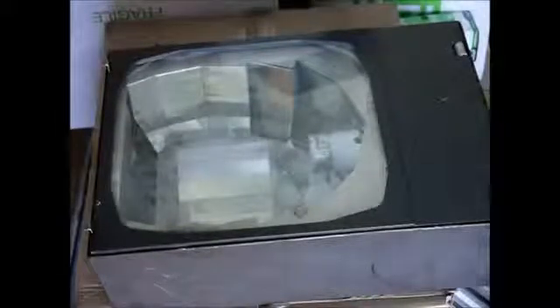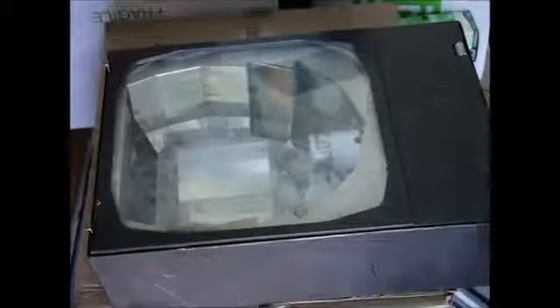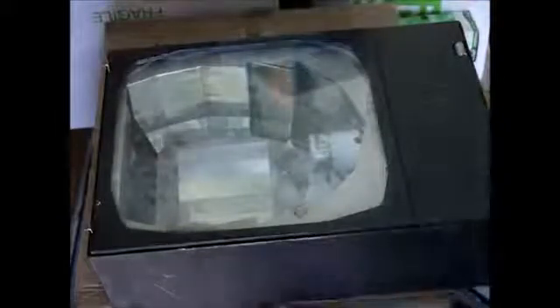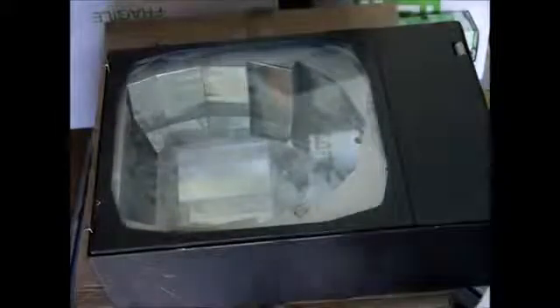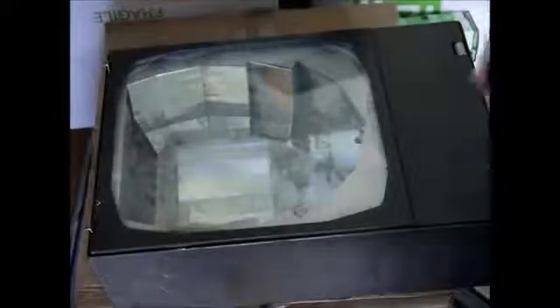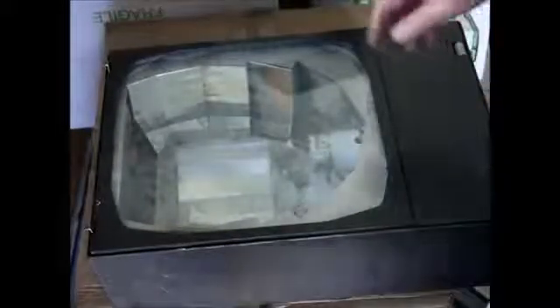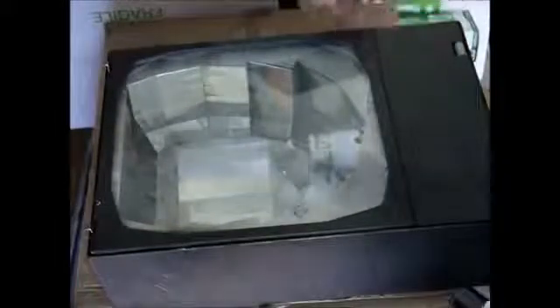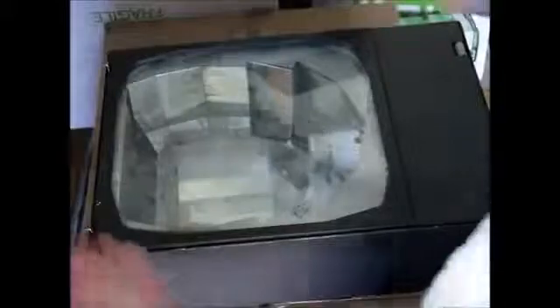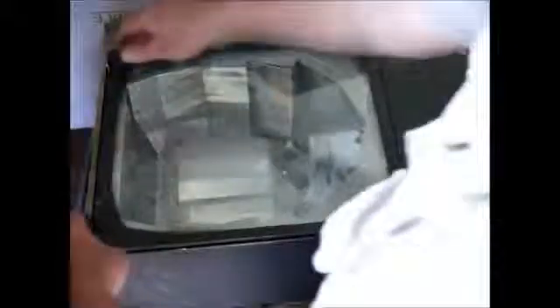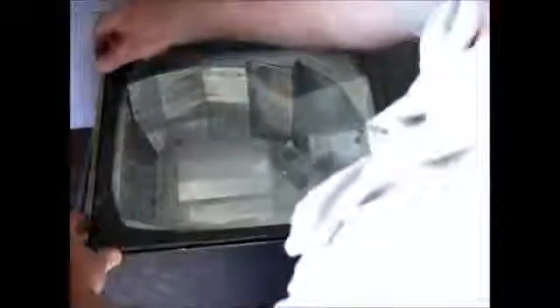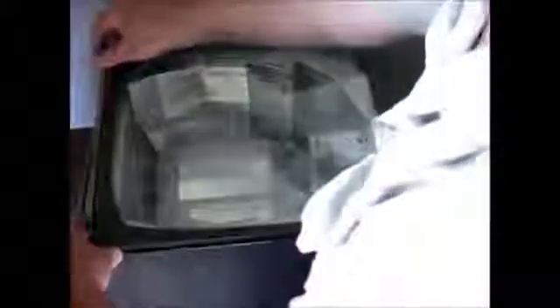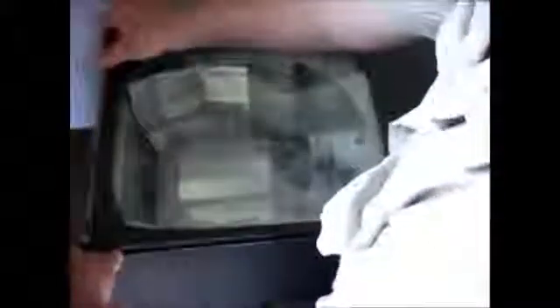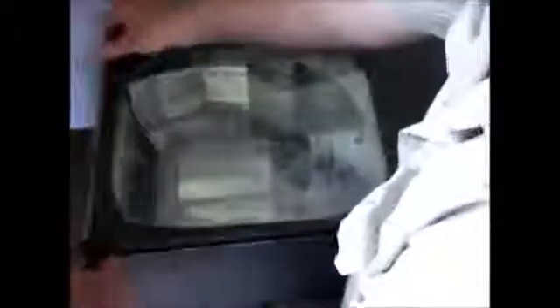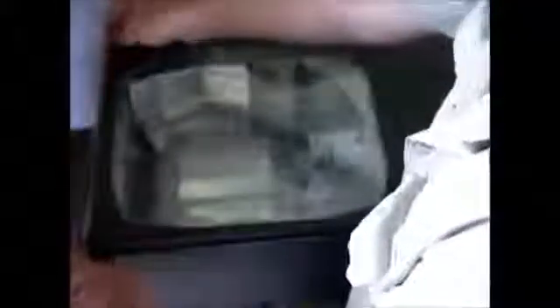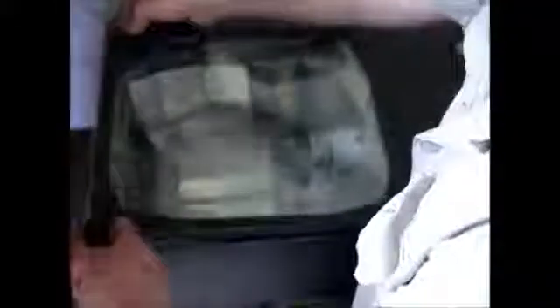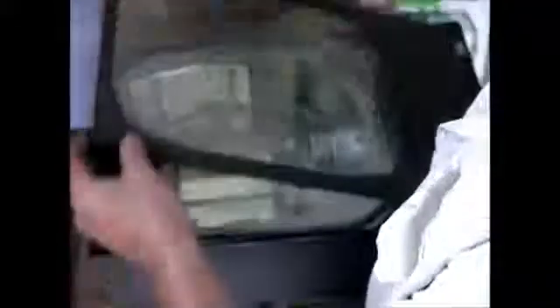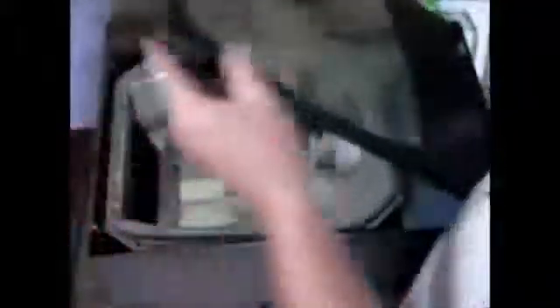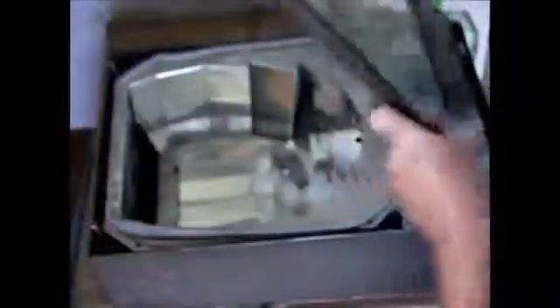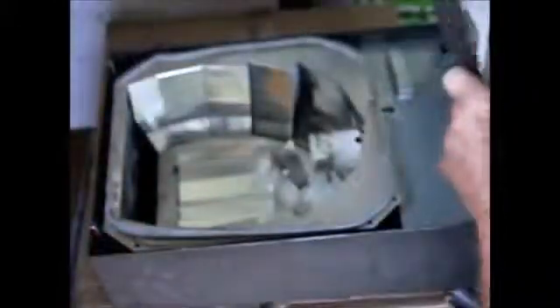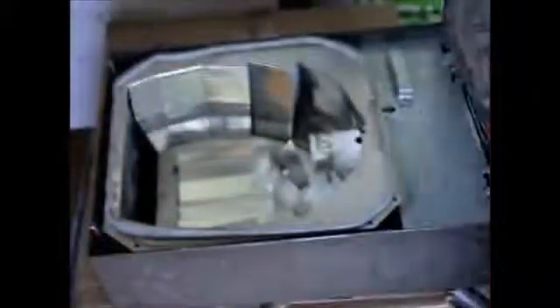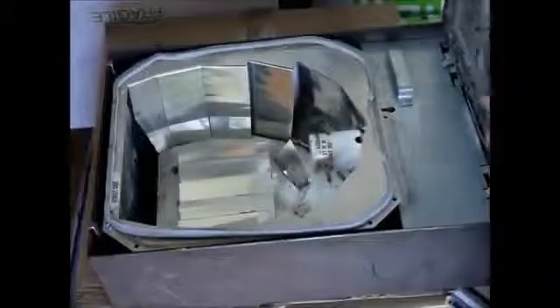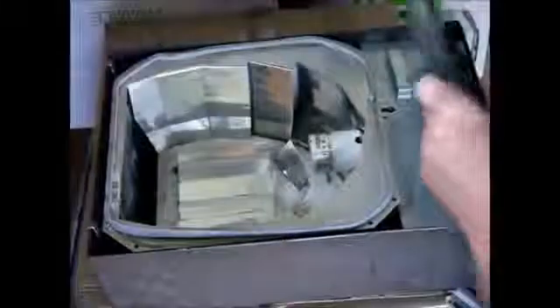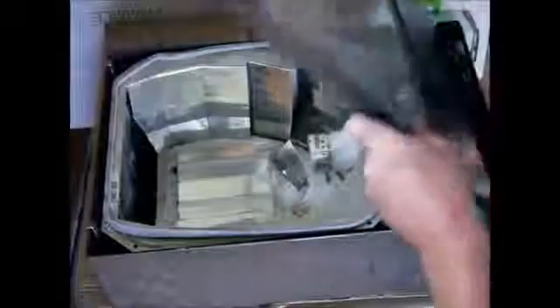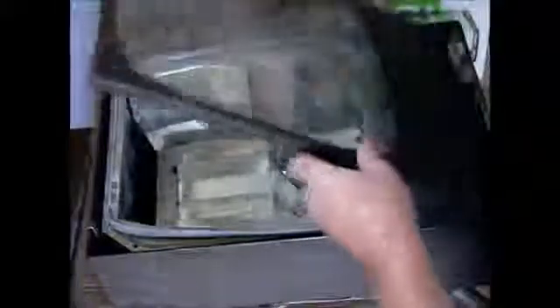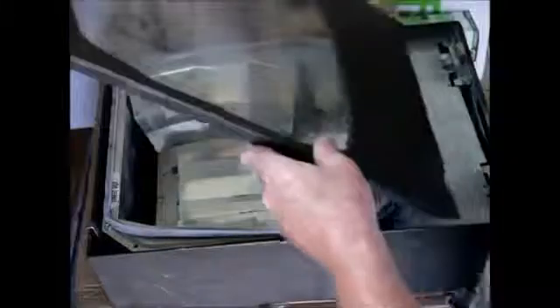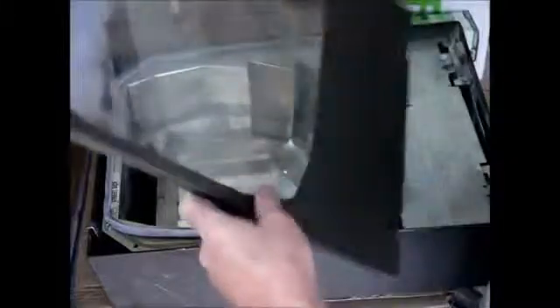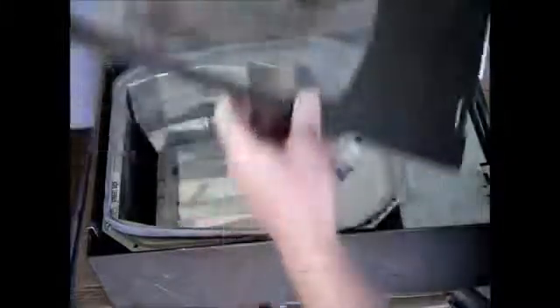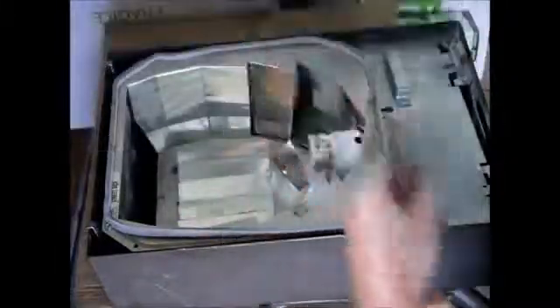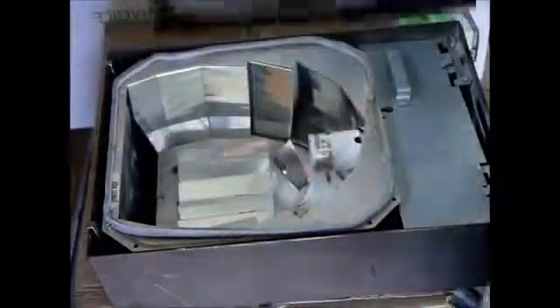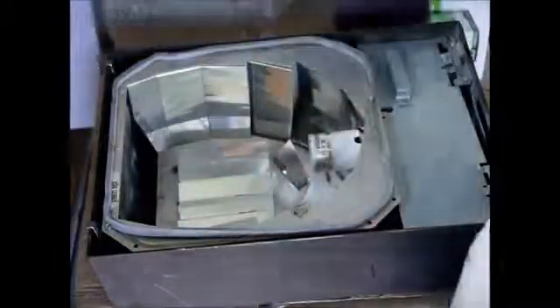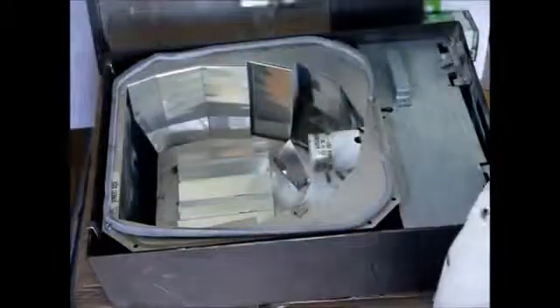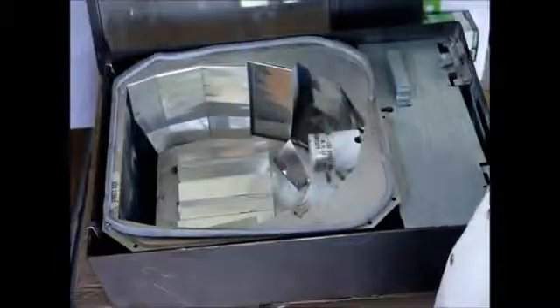First we open up the top, move the two levers to the side, plate glass tips up, comes off, we set that aside.